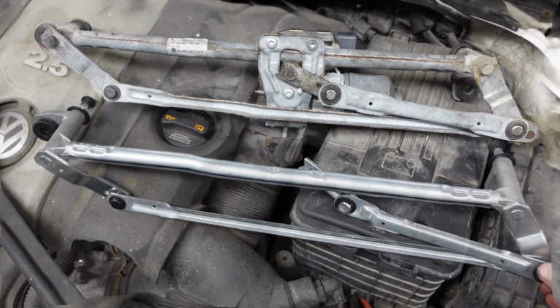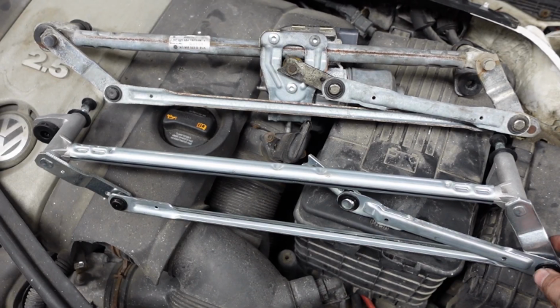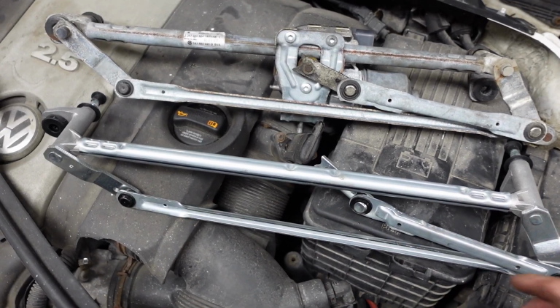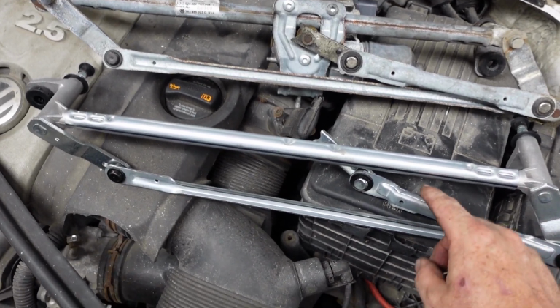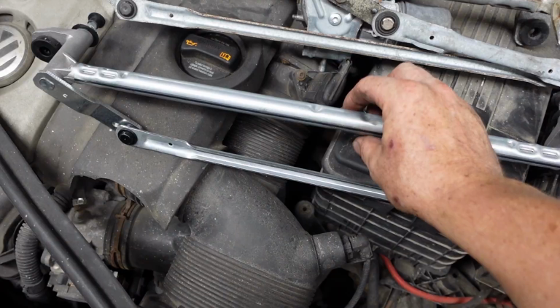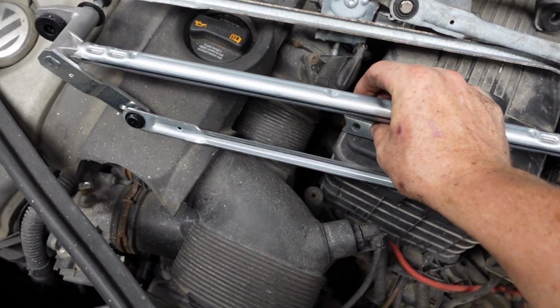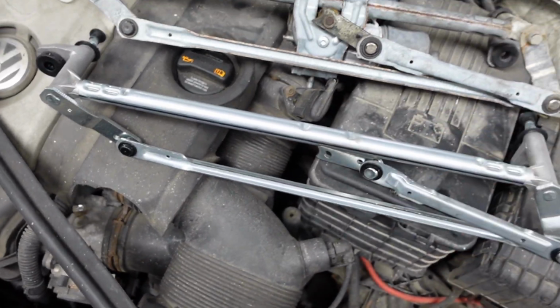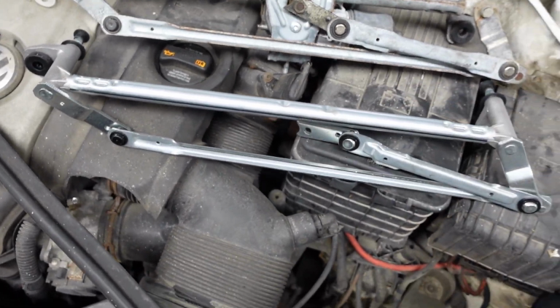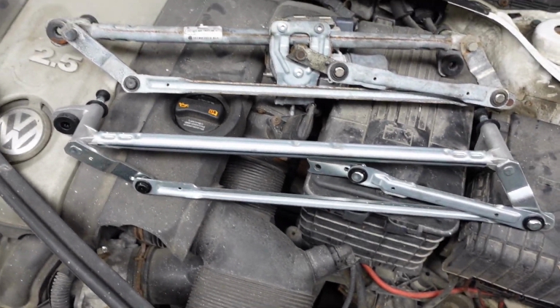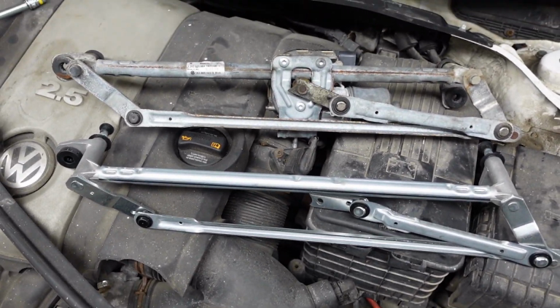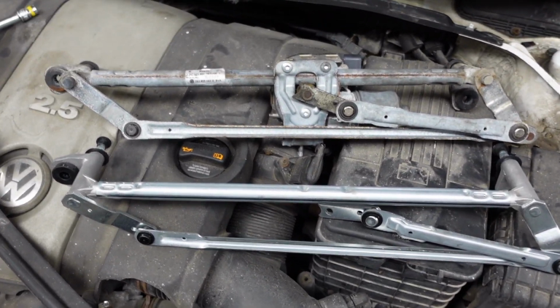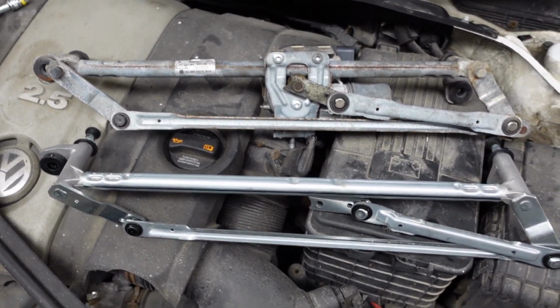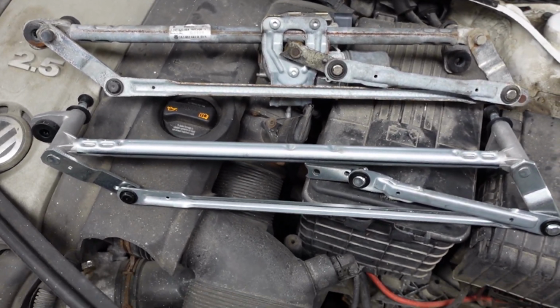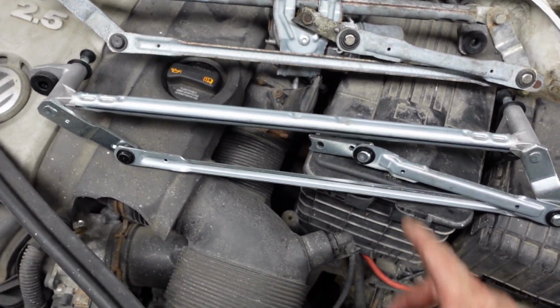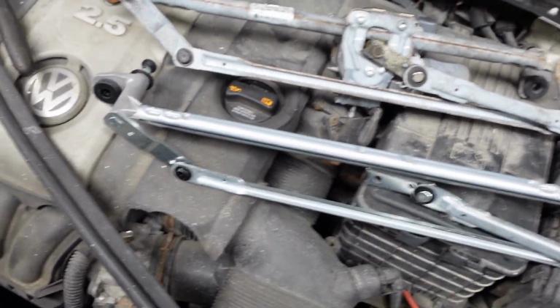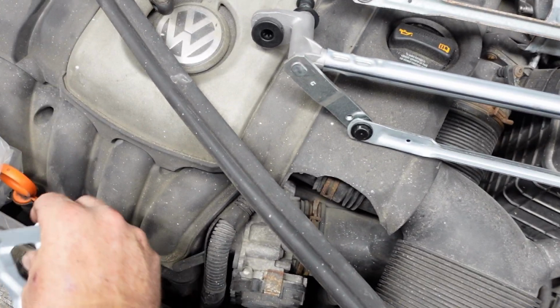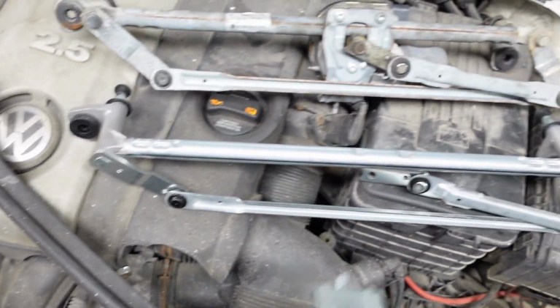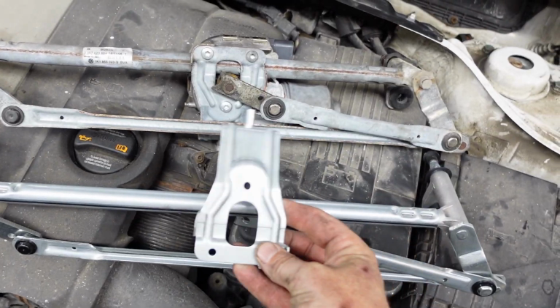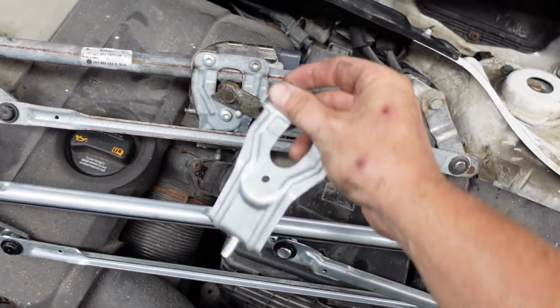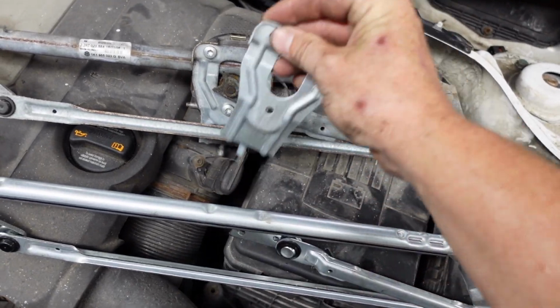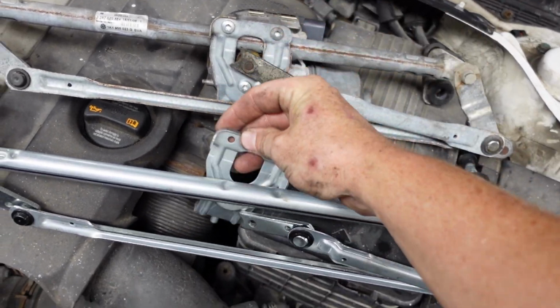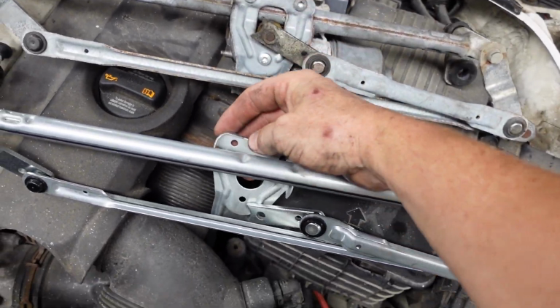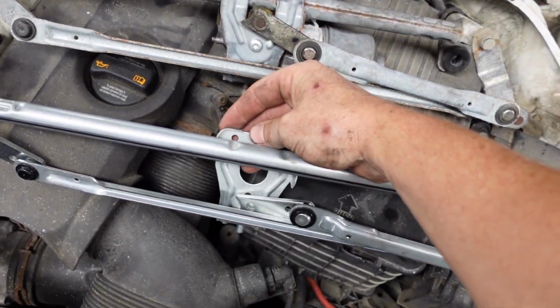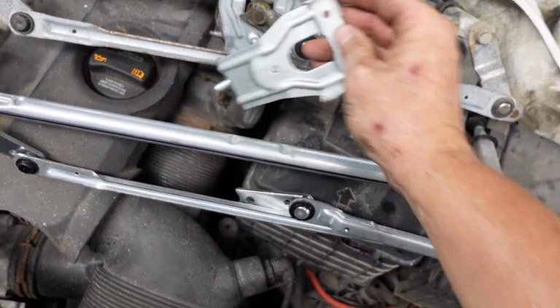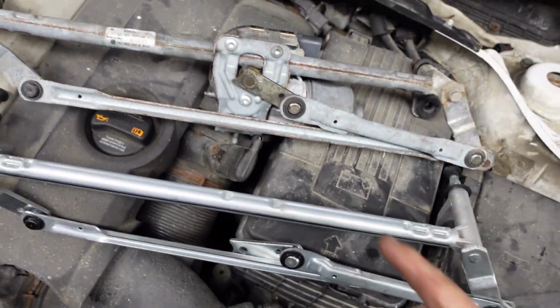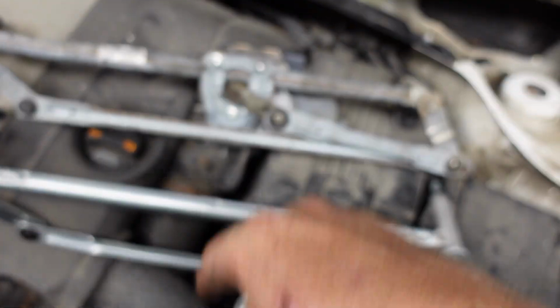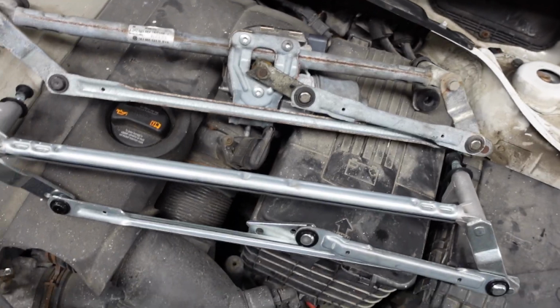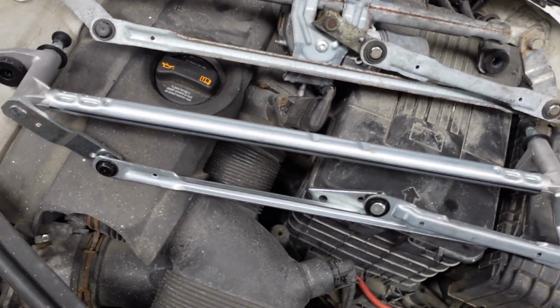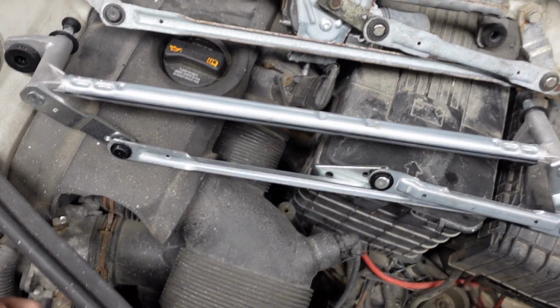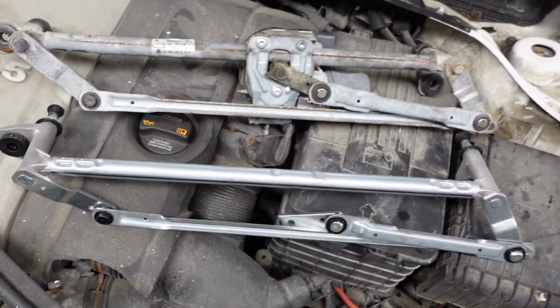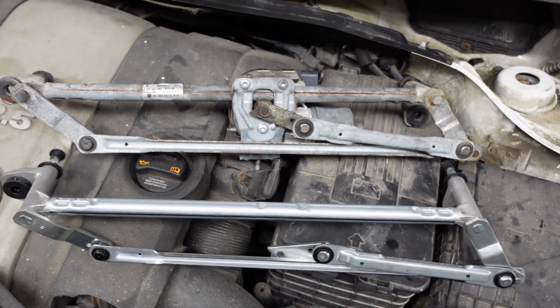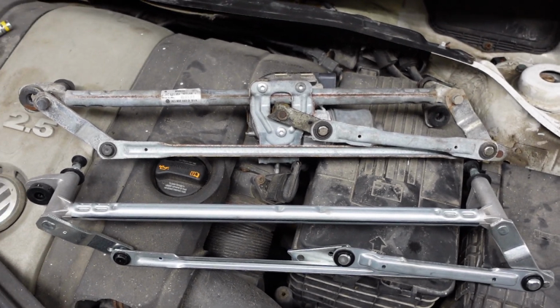And here's my new linkage - I bought it on Rock Auto, great place to get parts. New linkage, here's my new plate with a little locating pin. Like I say, we're just going to do a quick swap on these and reinstall everything.